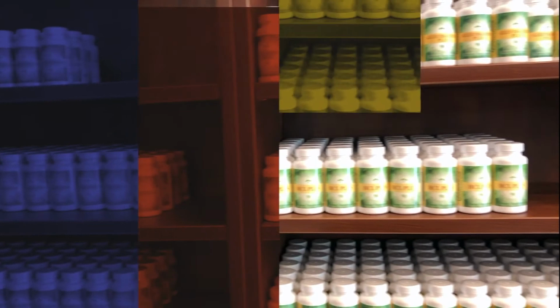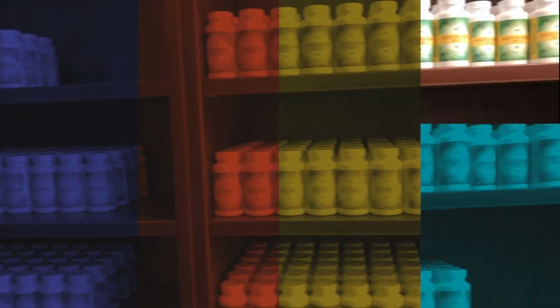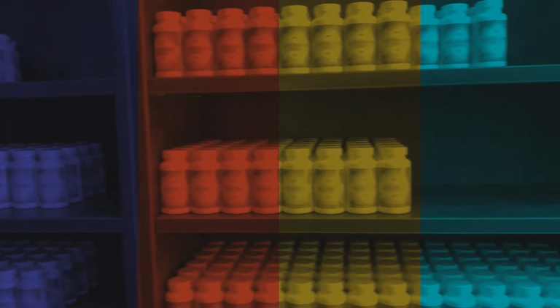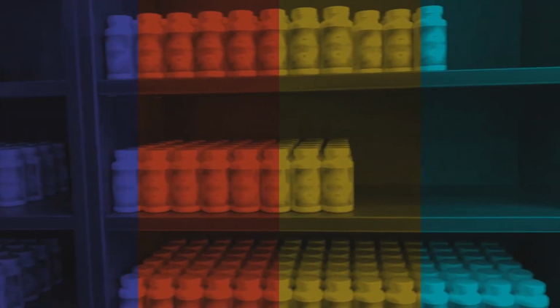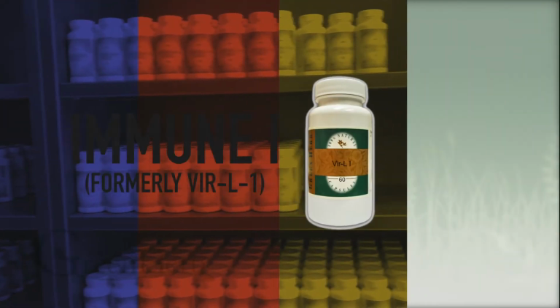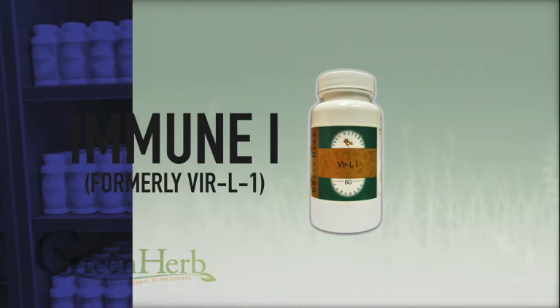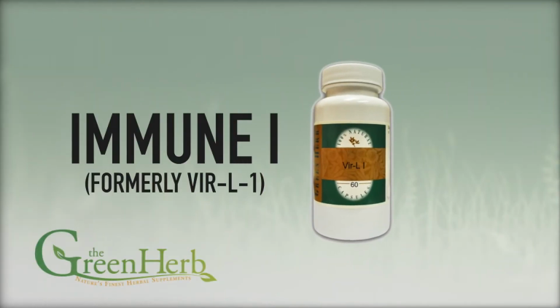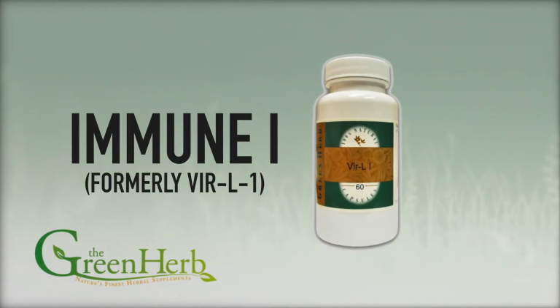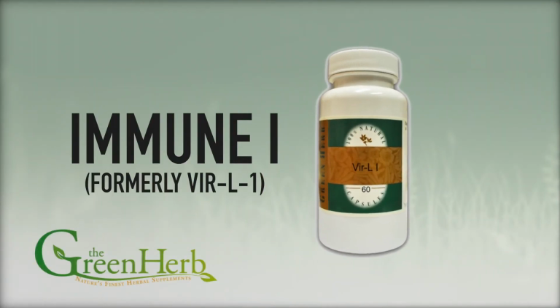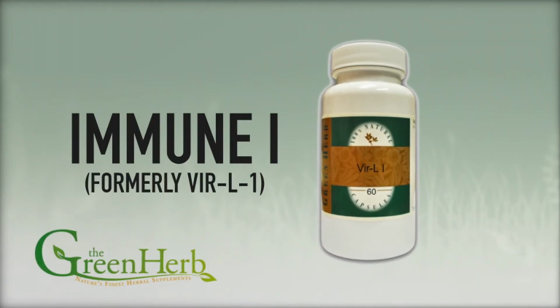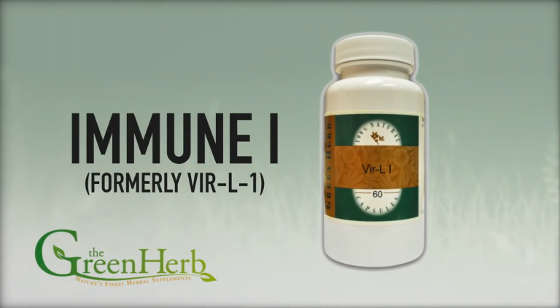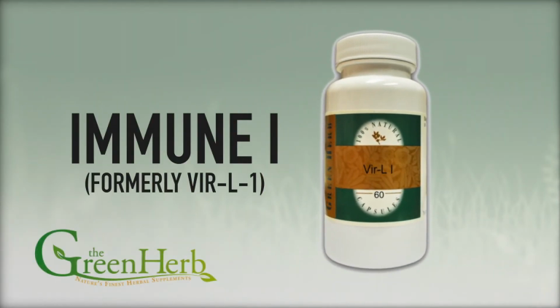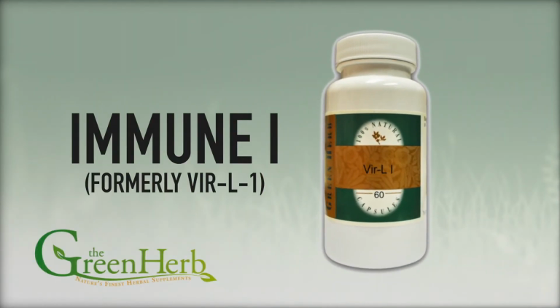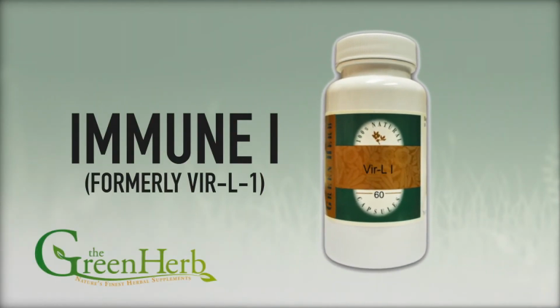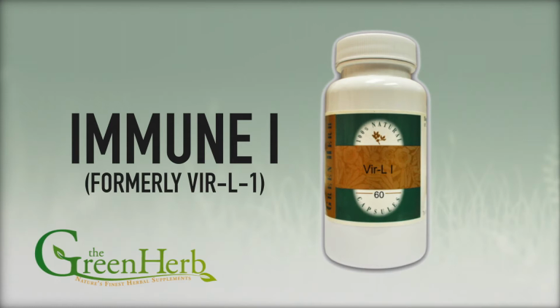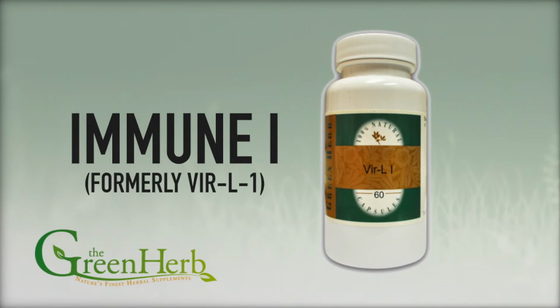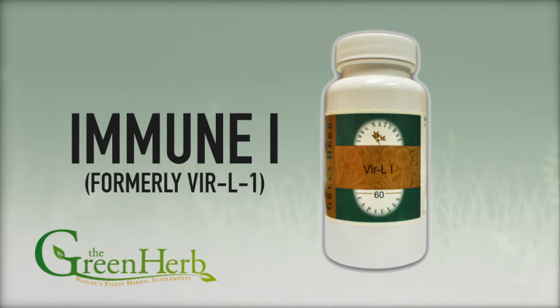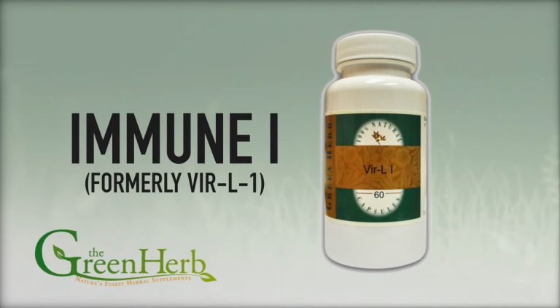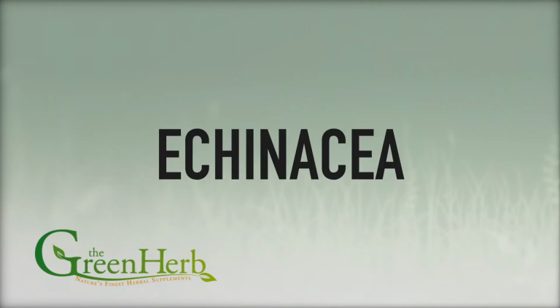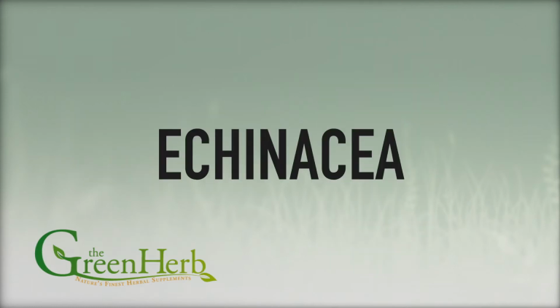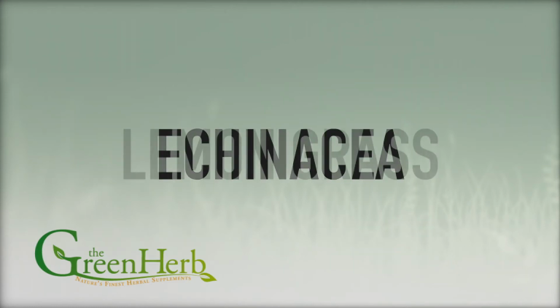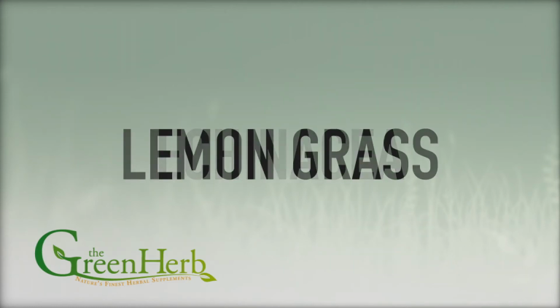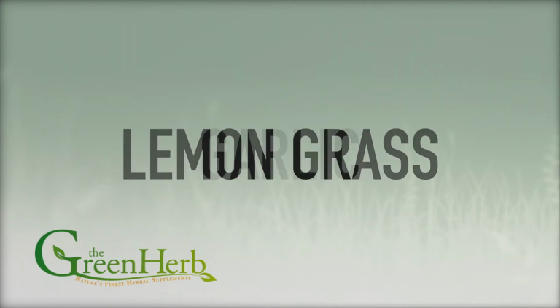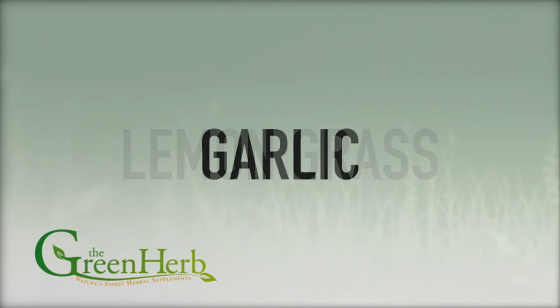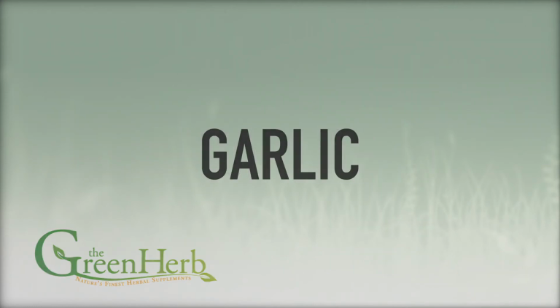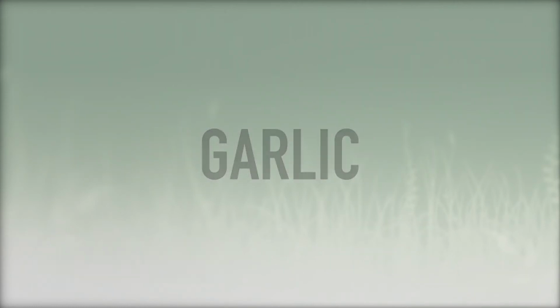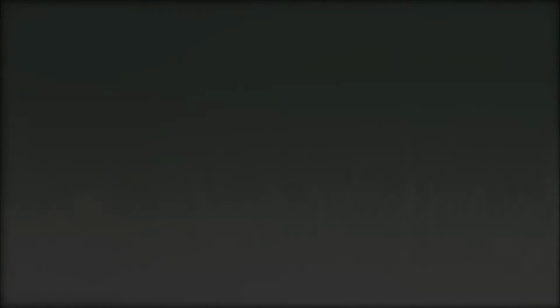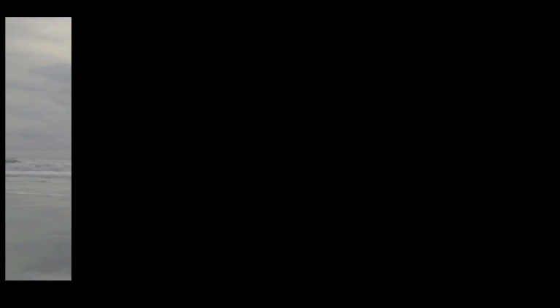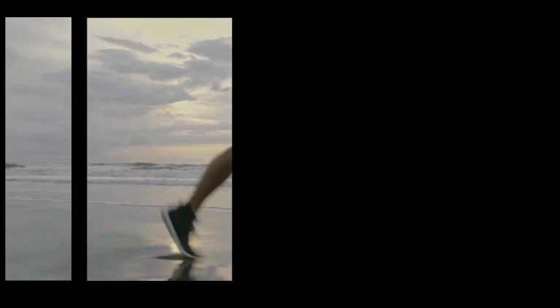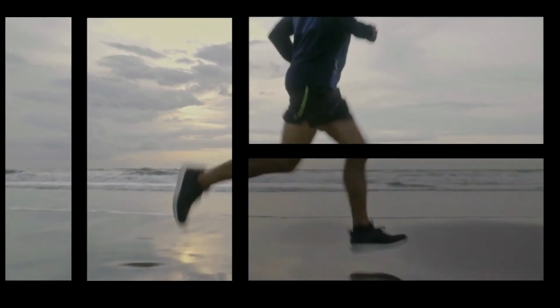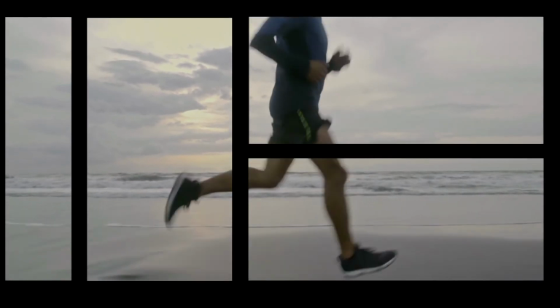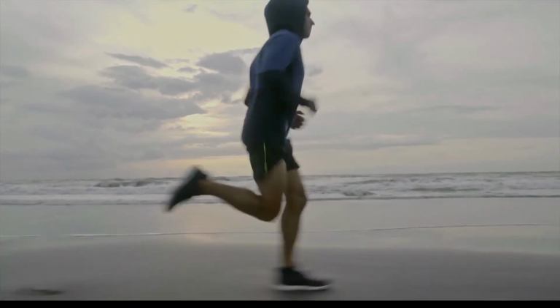To help keep my skin healthy, I take Immune One from the Green Herb. Immune One contains natural immune-boosting herbs and nutrients such as echinacea, lemongrass, and garlic. I feel better knowing I'm doing everything I can for my immune health.